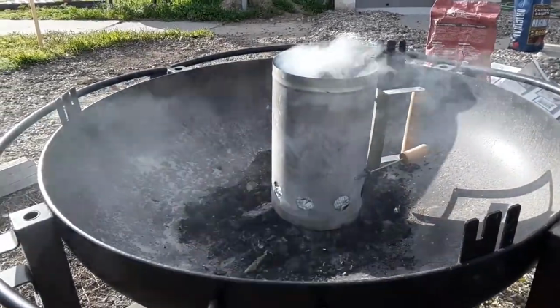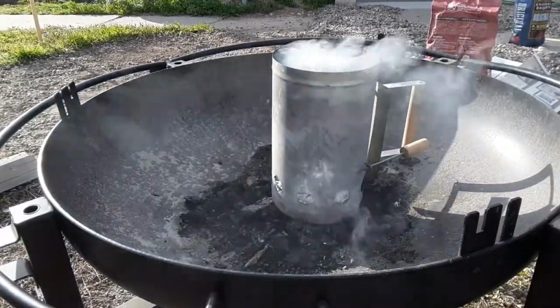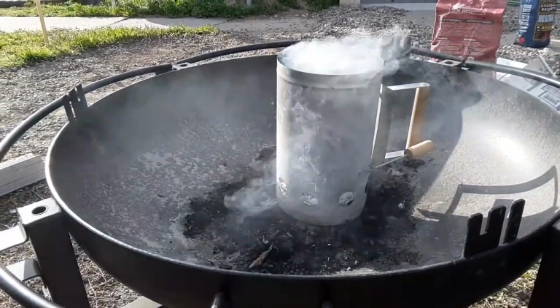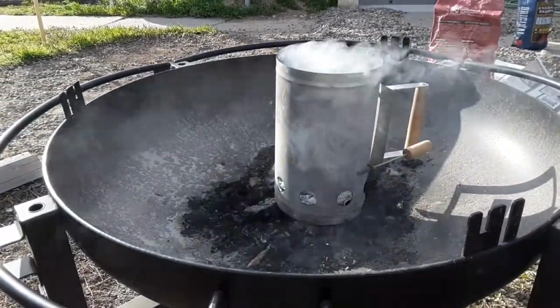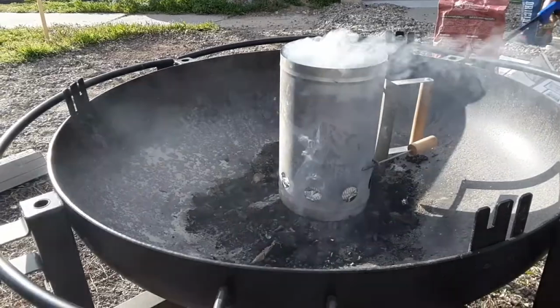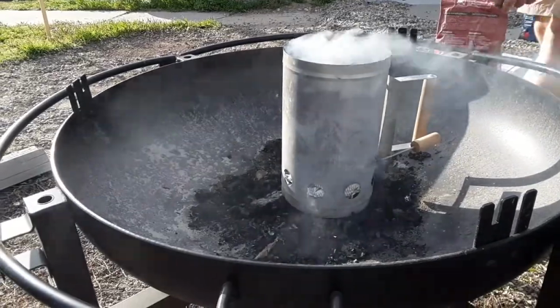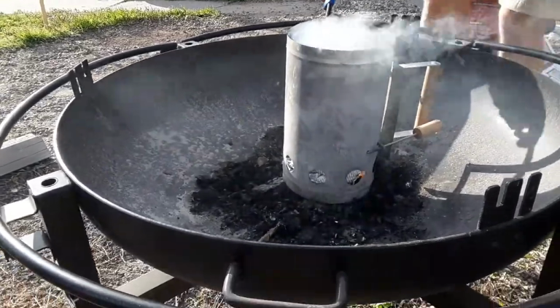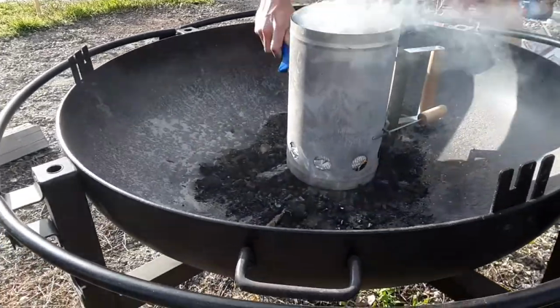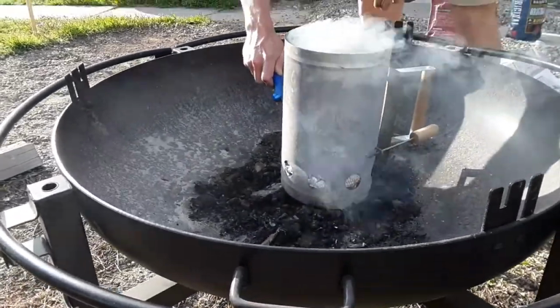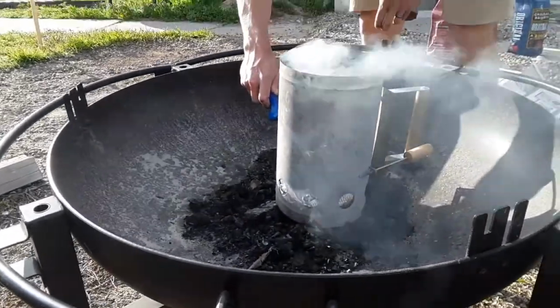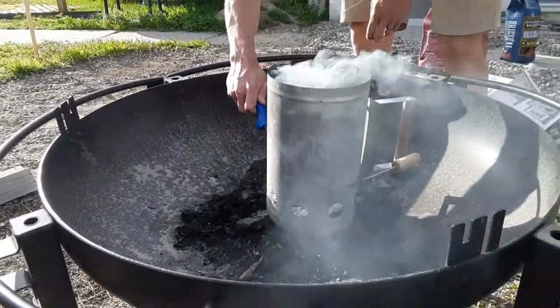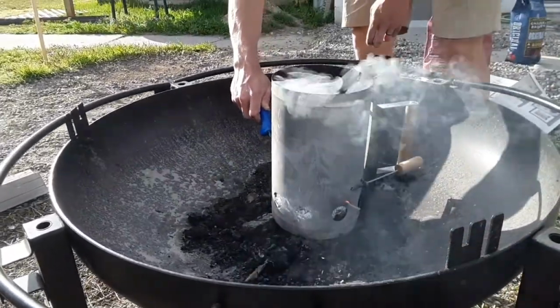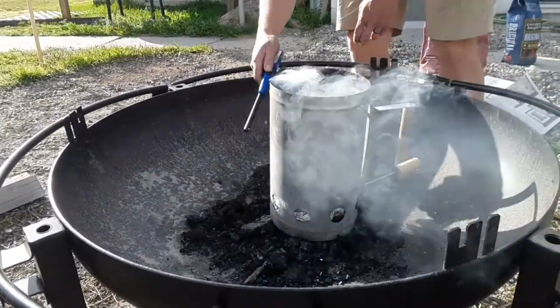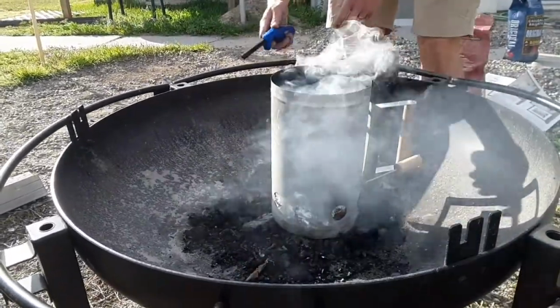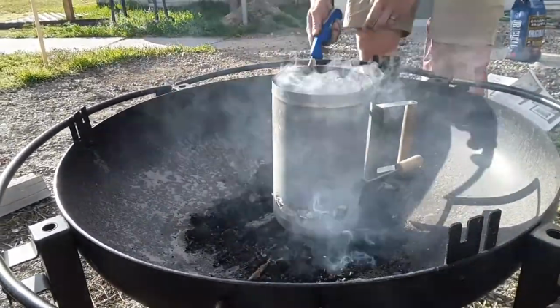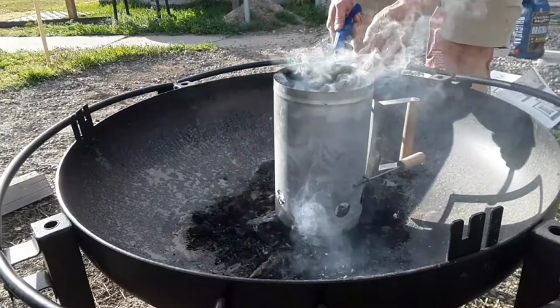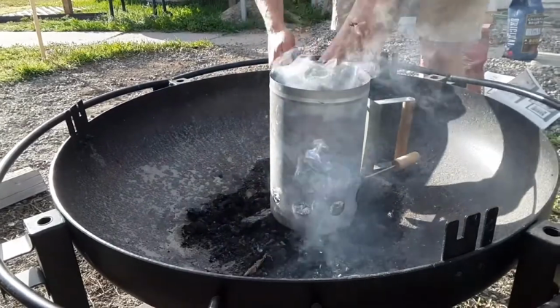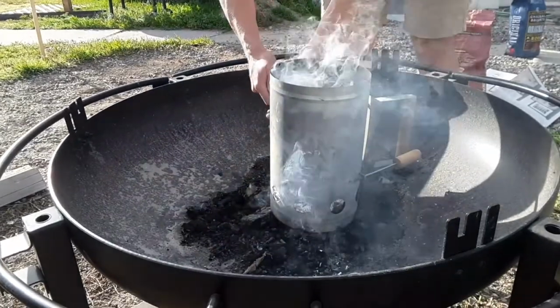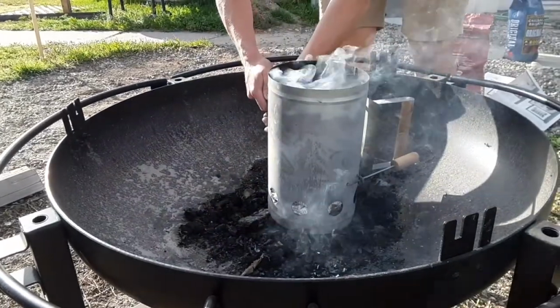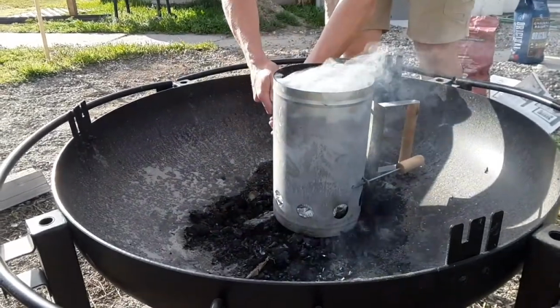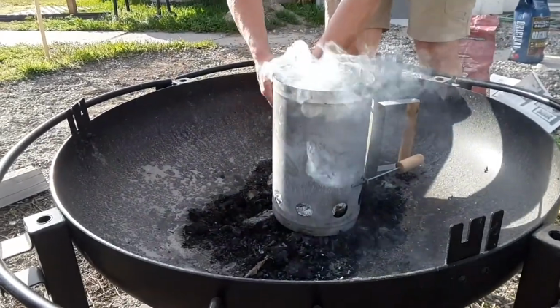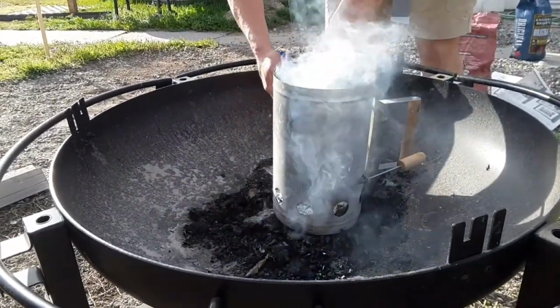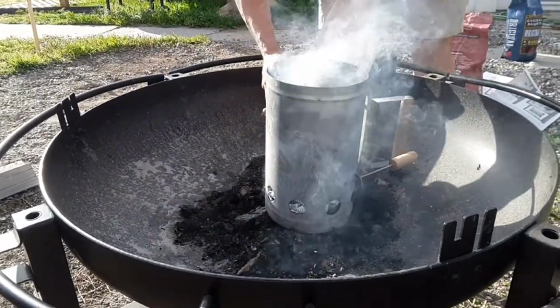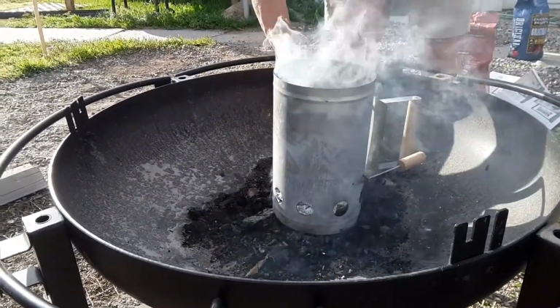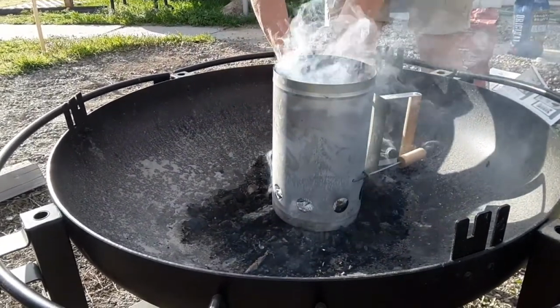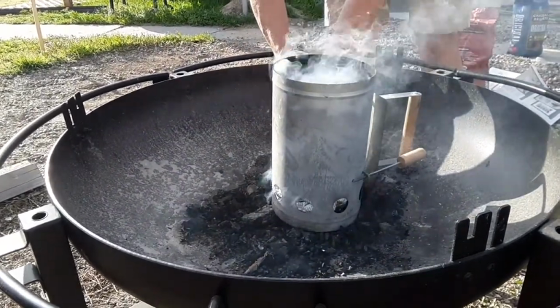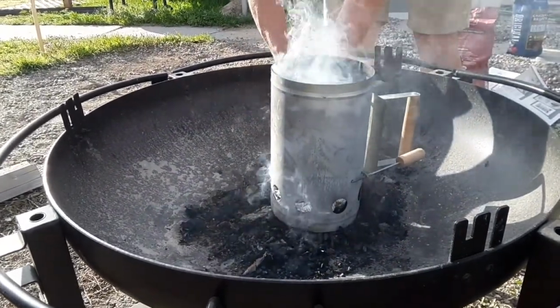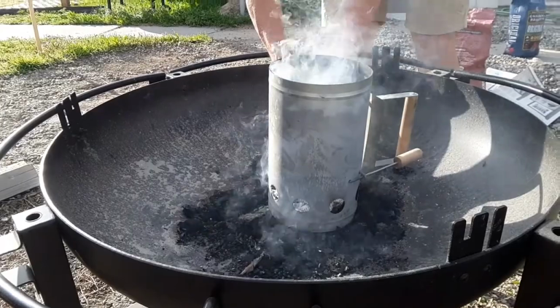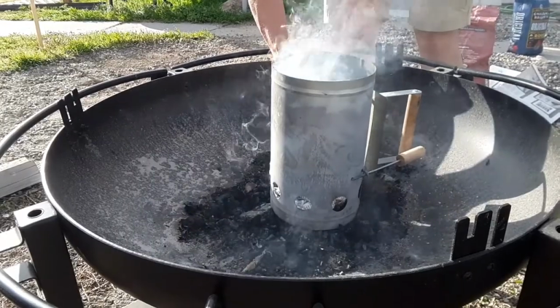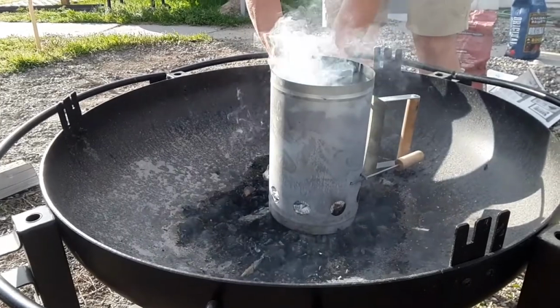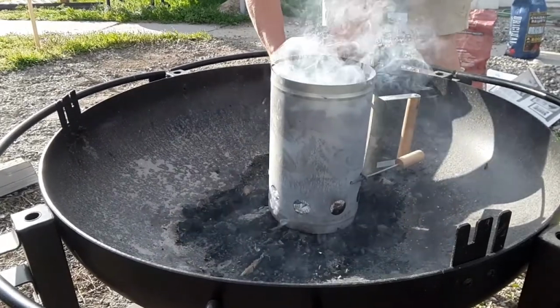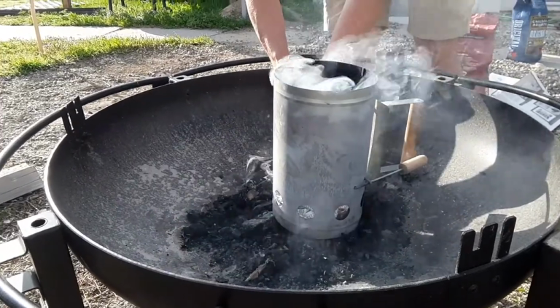Next you will need to light your charcoal. I like to roll my newspaper into tubes and then line the bottom of the cooker. Load your briquettes on top of the rack and light the newspaper either from below or through the access holes. Make sure to leave space for air flow so that your fire can breathe.